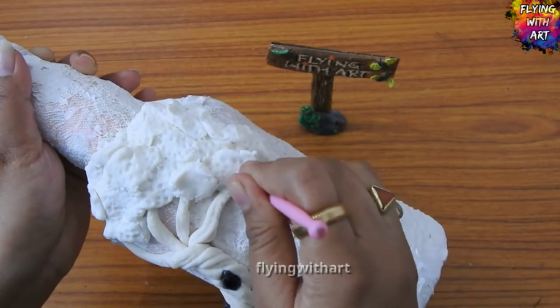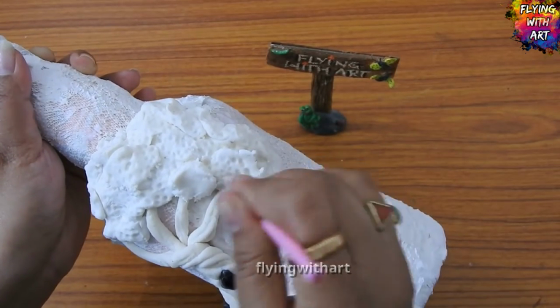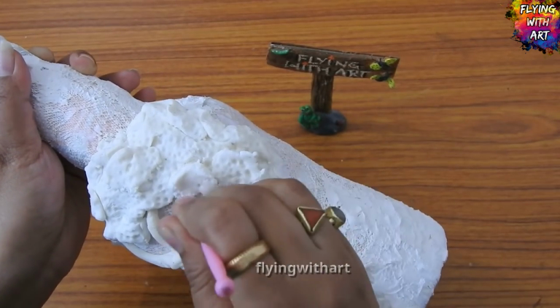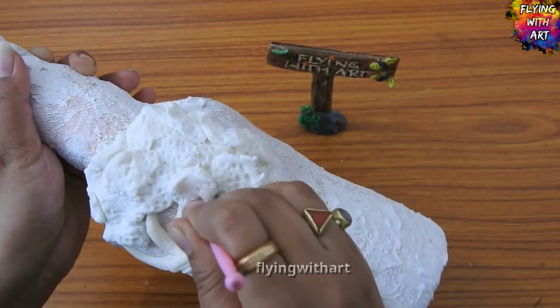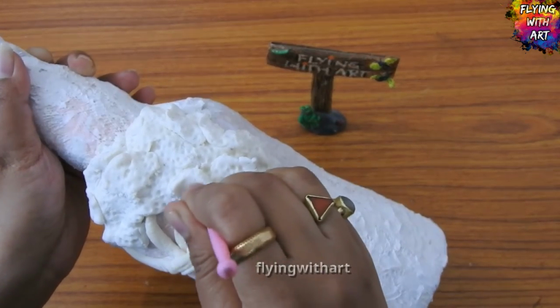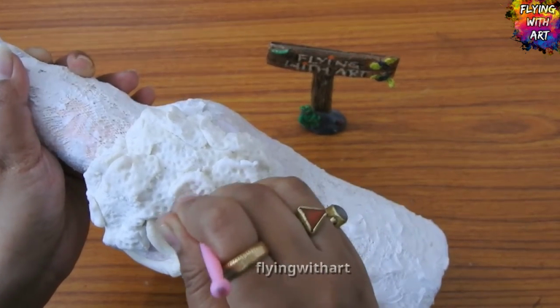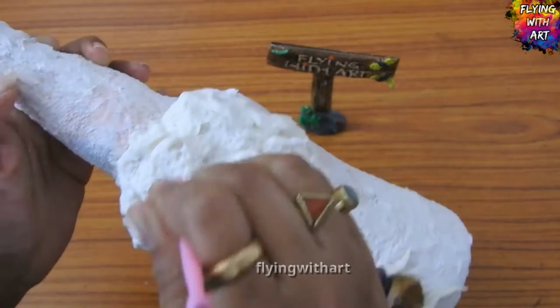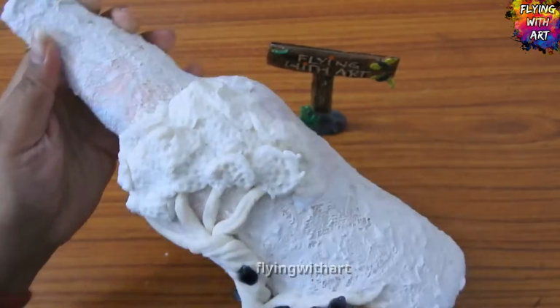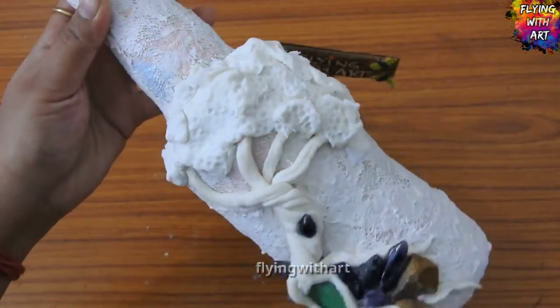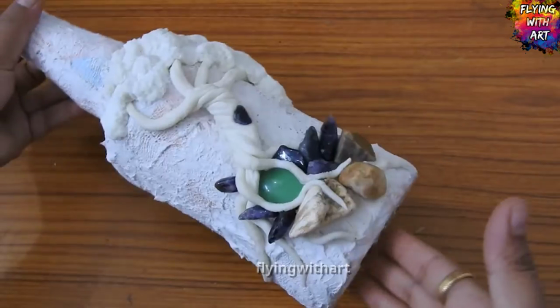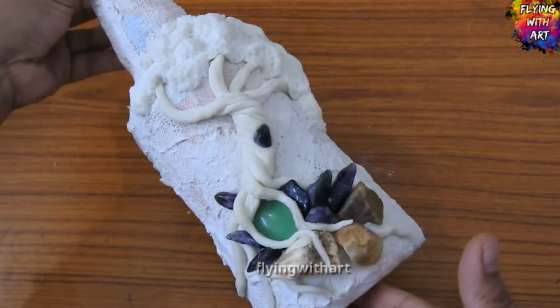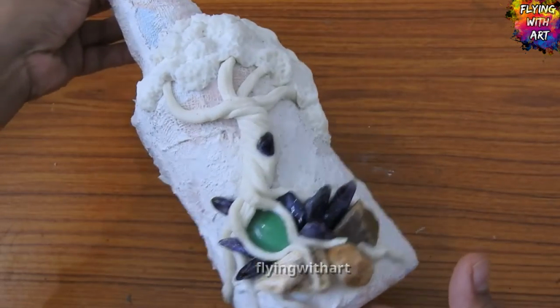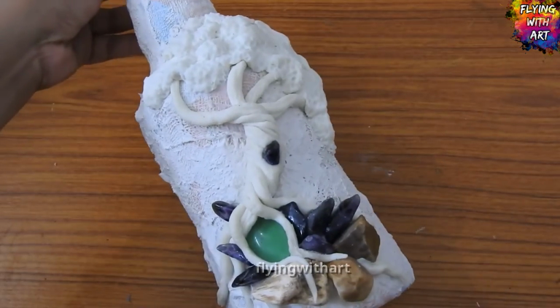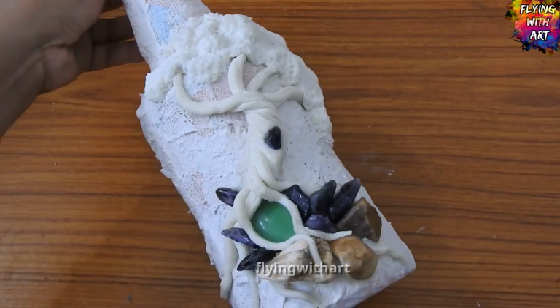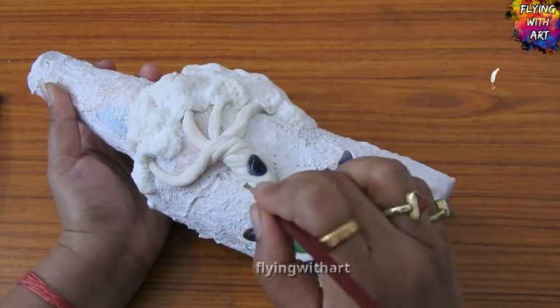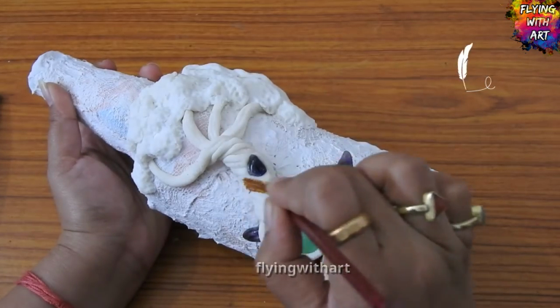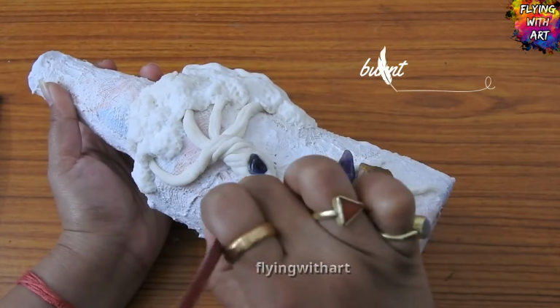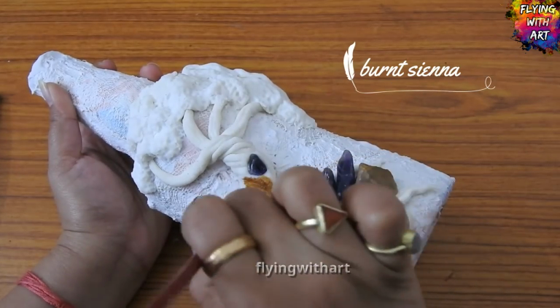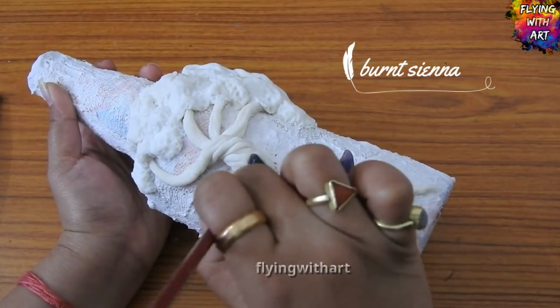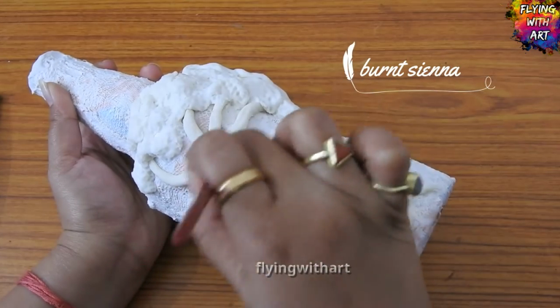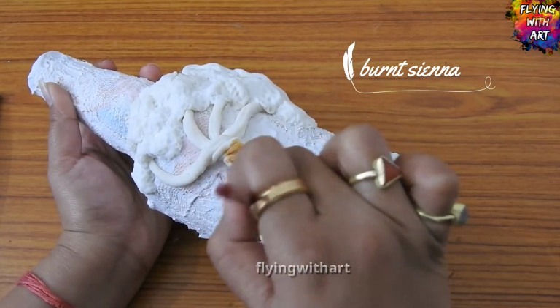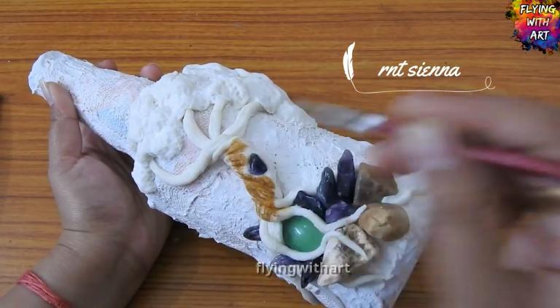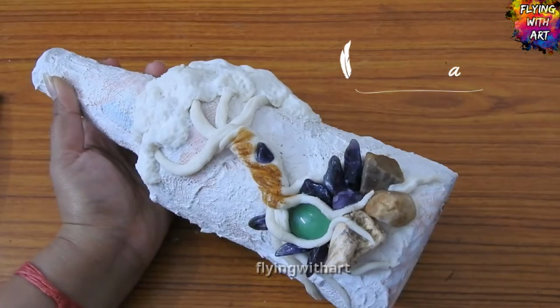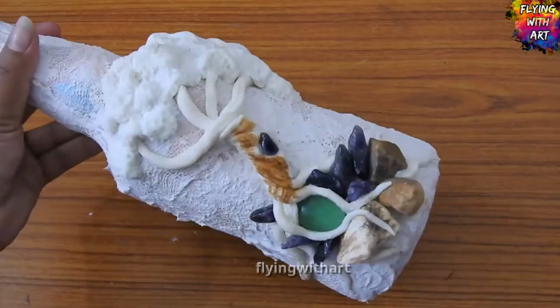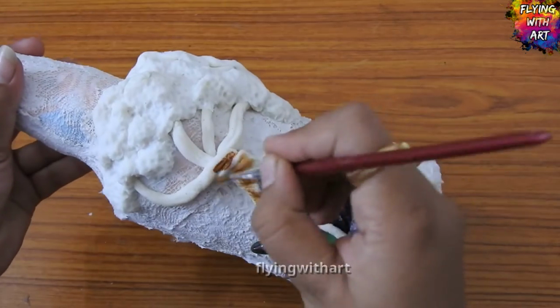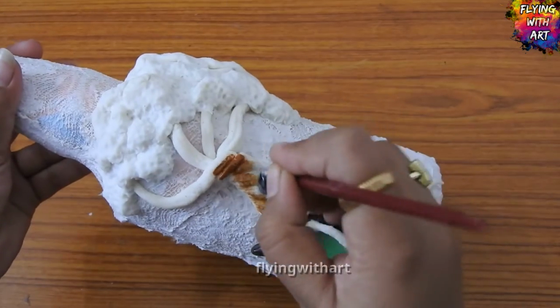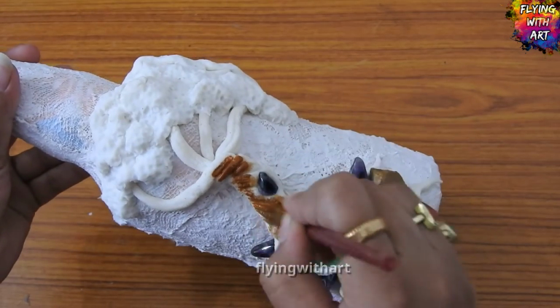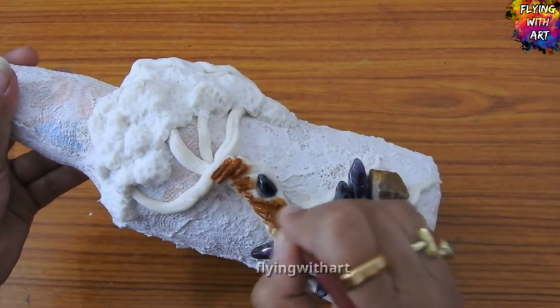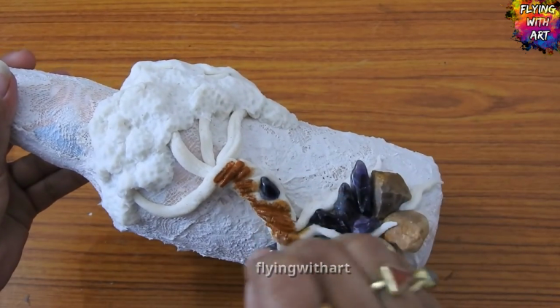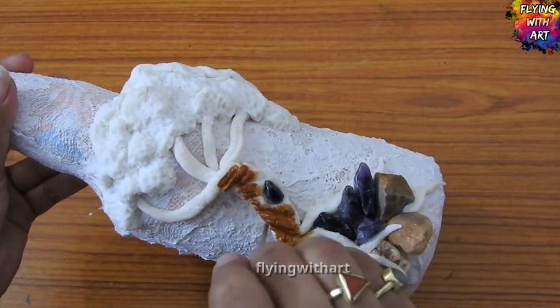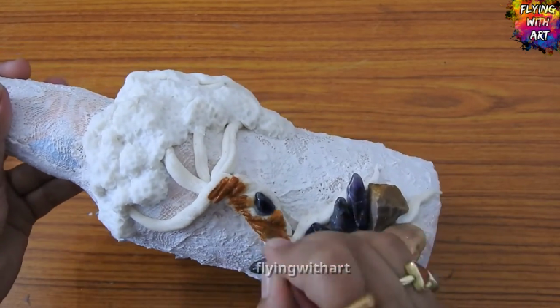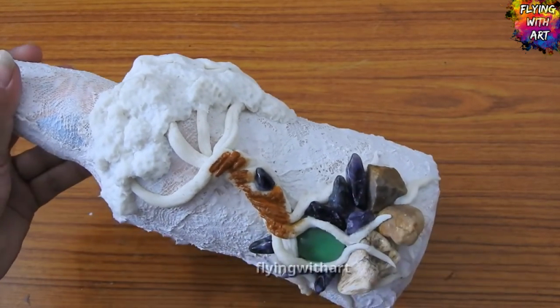After adding some texture using a ball stylus tool, we will let it dry for 24 hours. Once it is ready, we move on to the coloring part, using acrylic colors for painting.